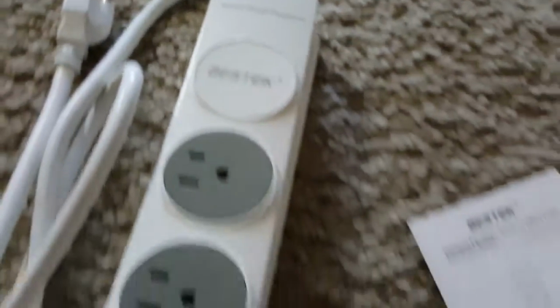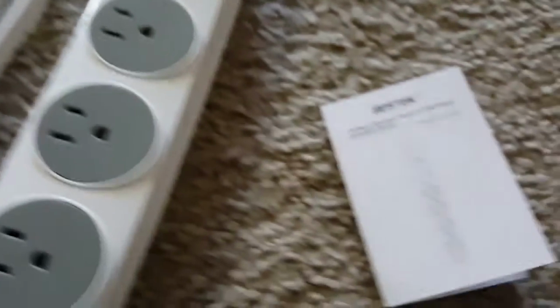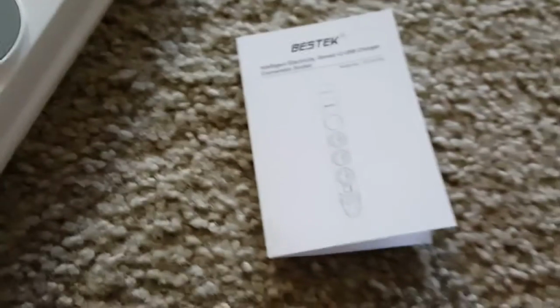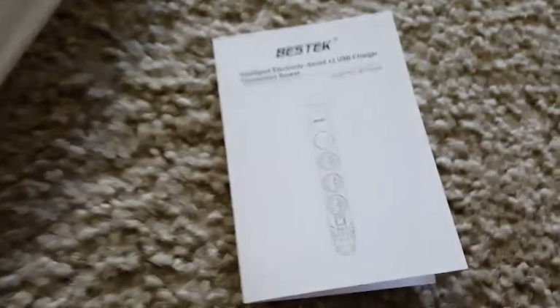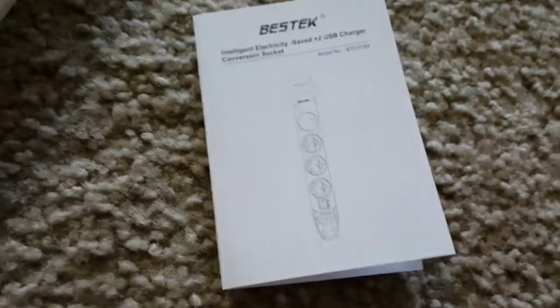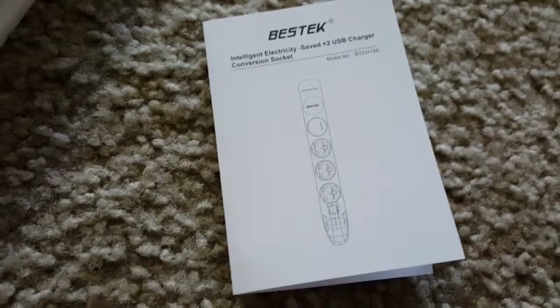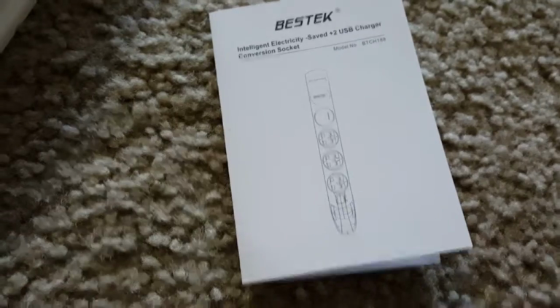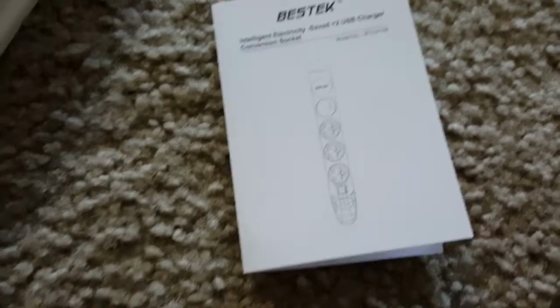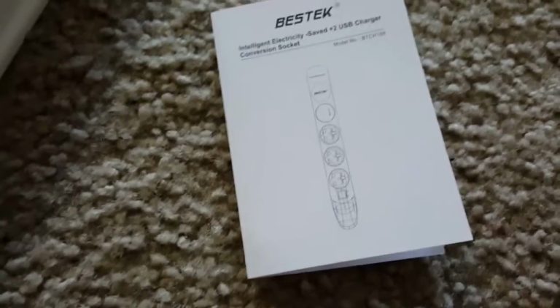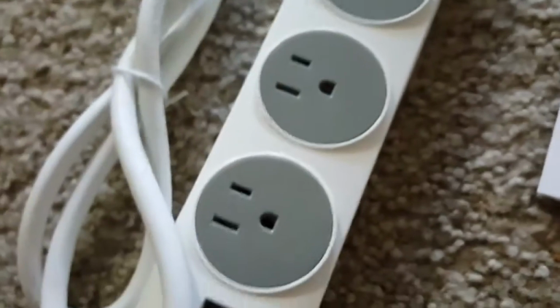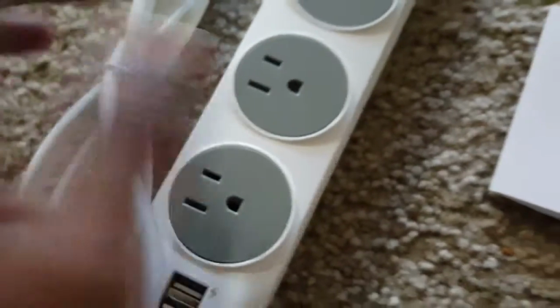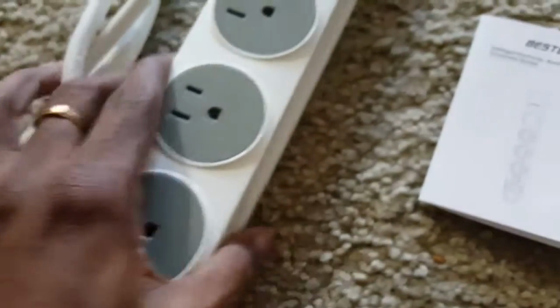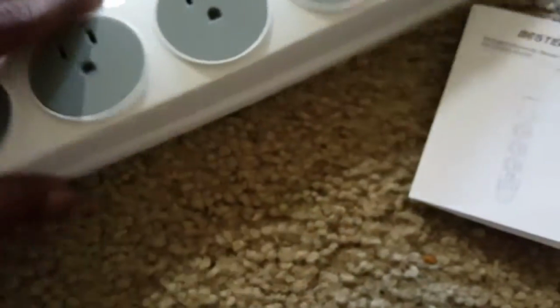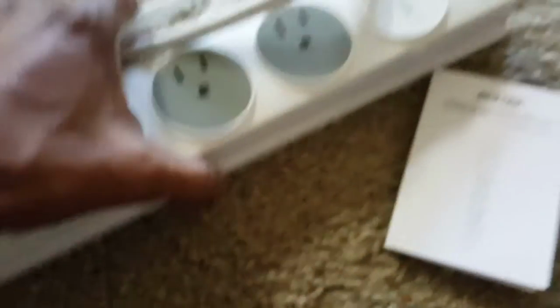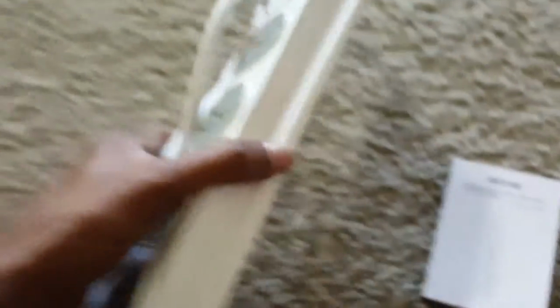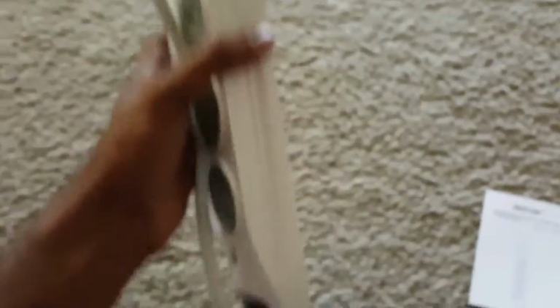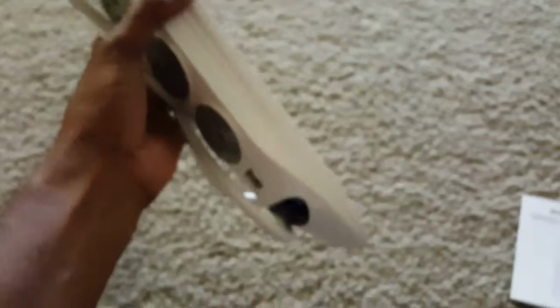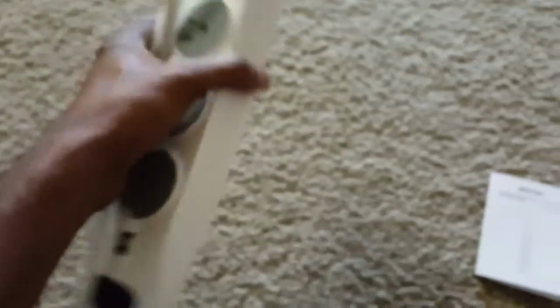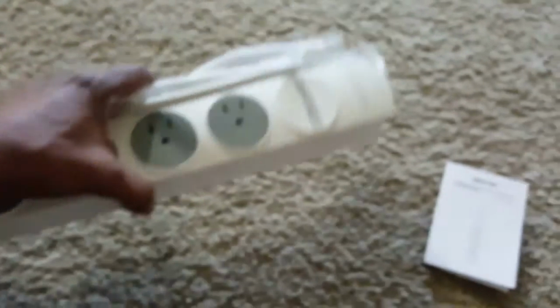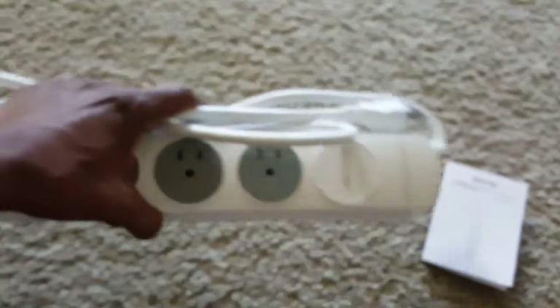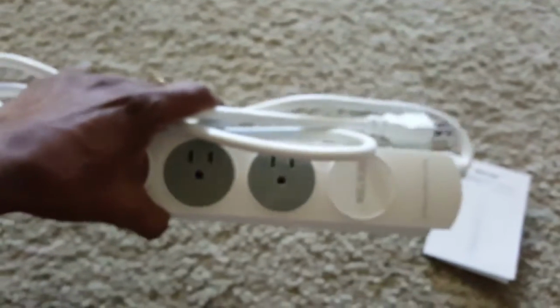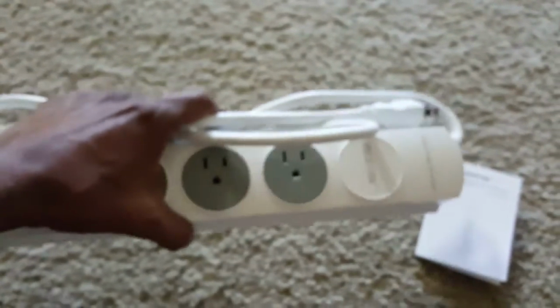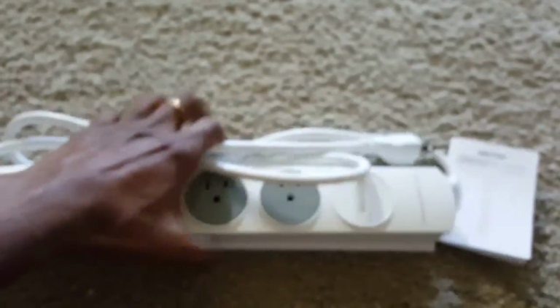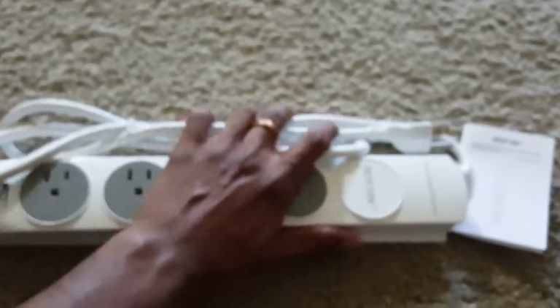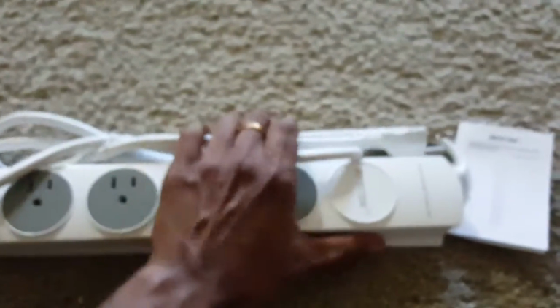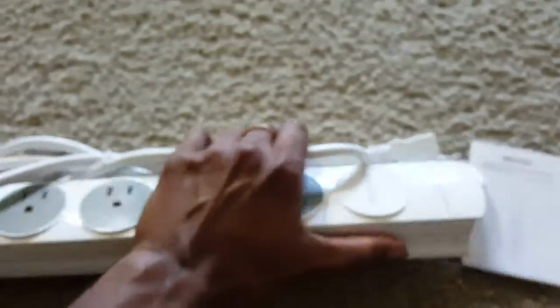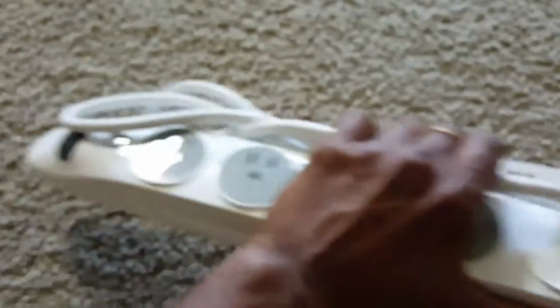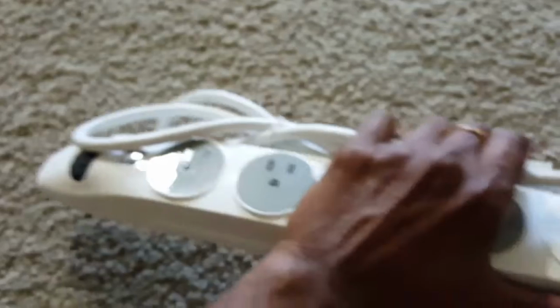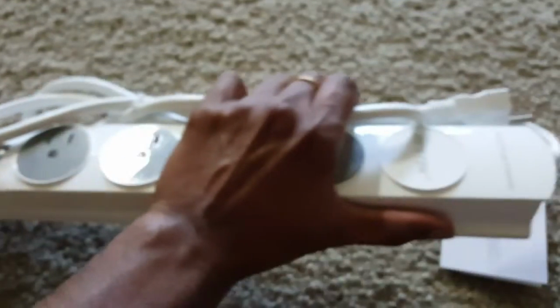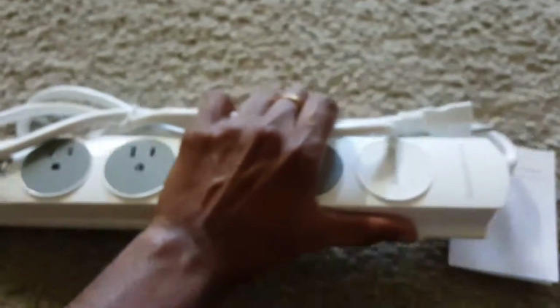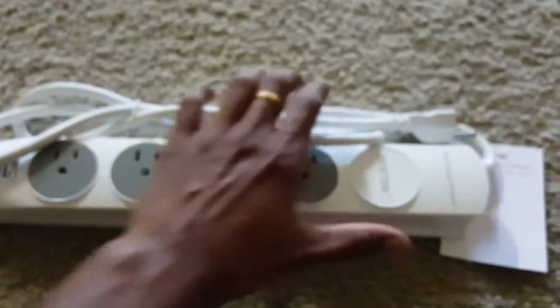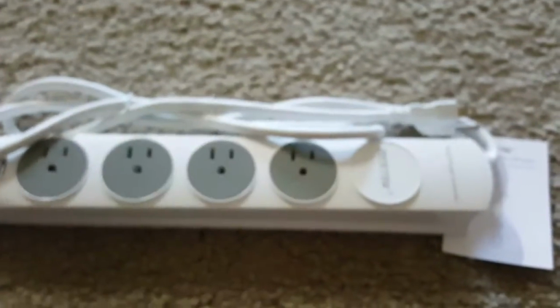Overall, it's a very good smart surge protector power strip. You will definitely like it when you use it. I've been using it for a couple of days and it's really helpful. It is also a lightweight power strip. Thanks for watching my video. Have a great day.